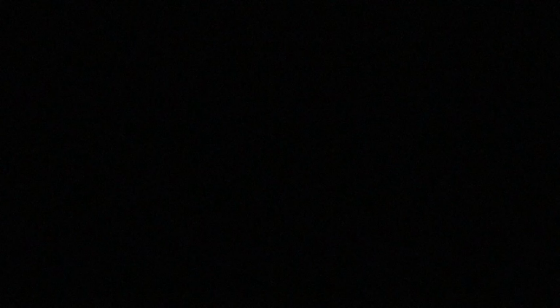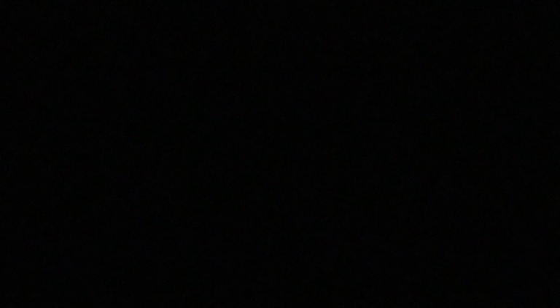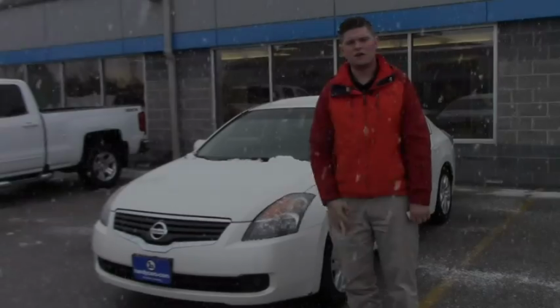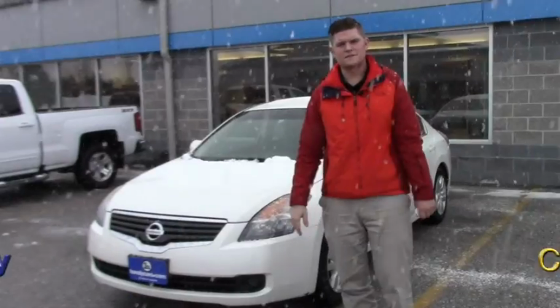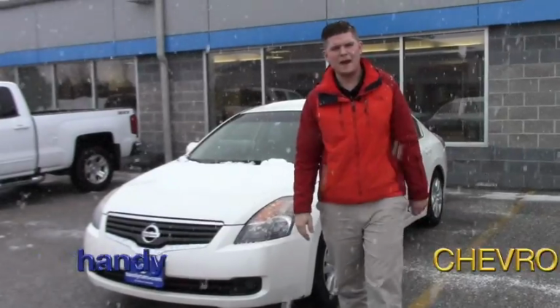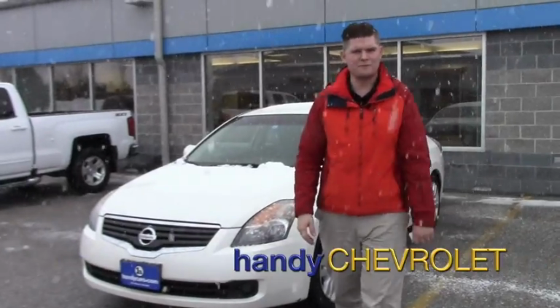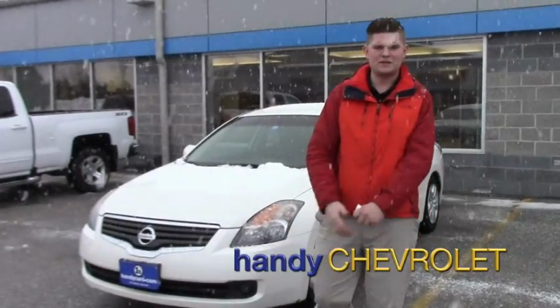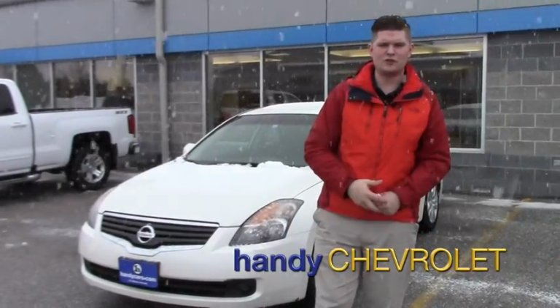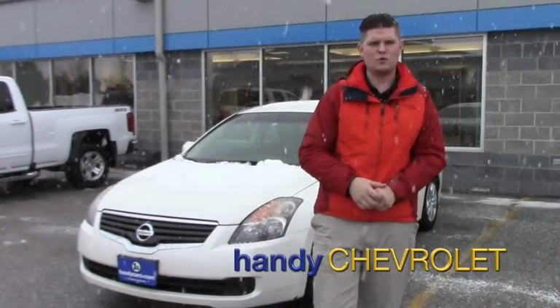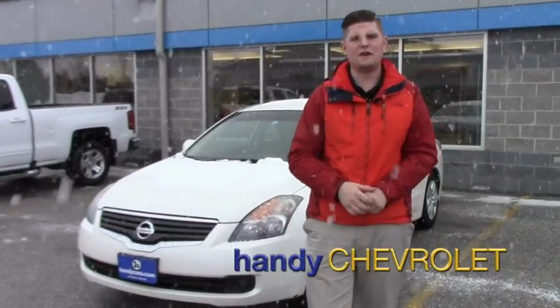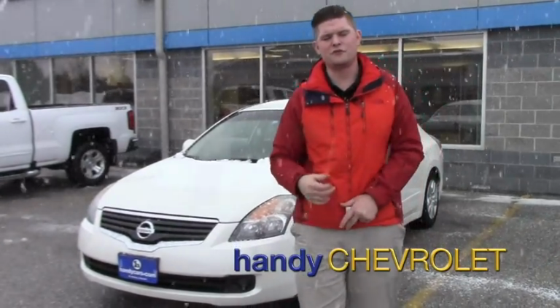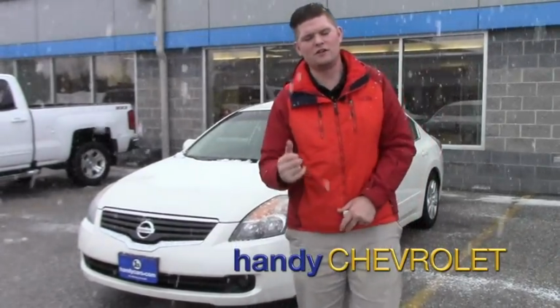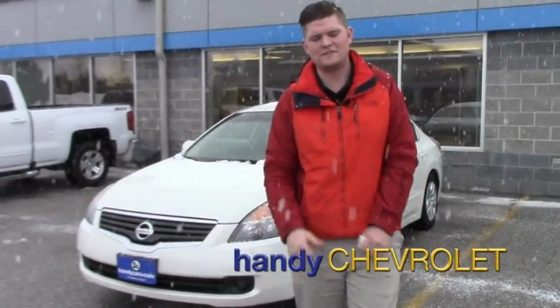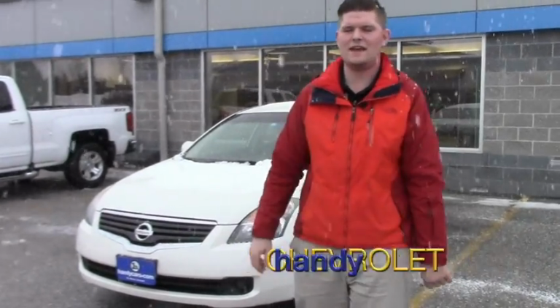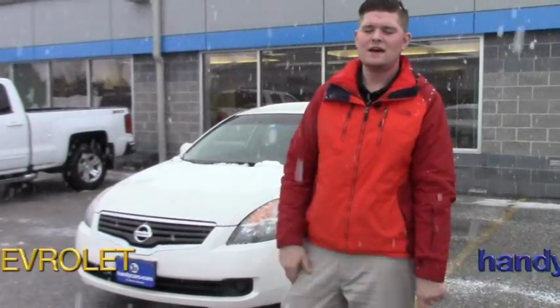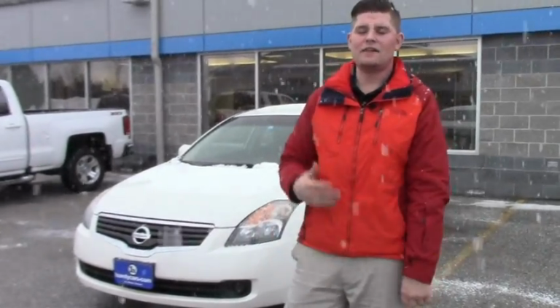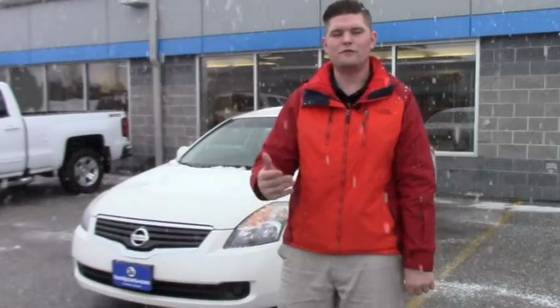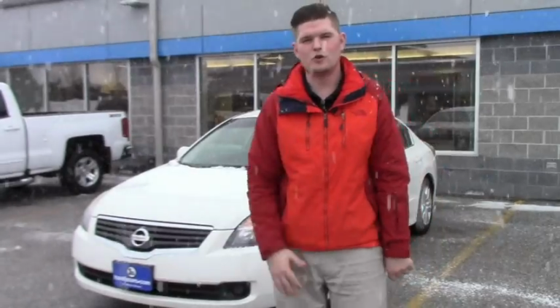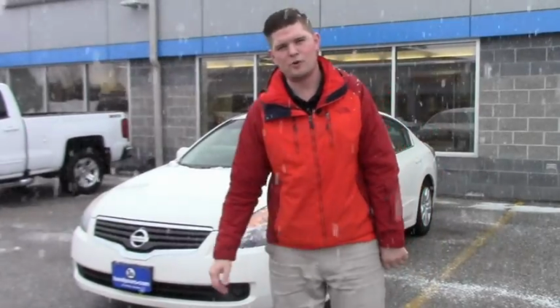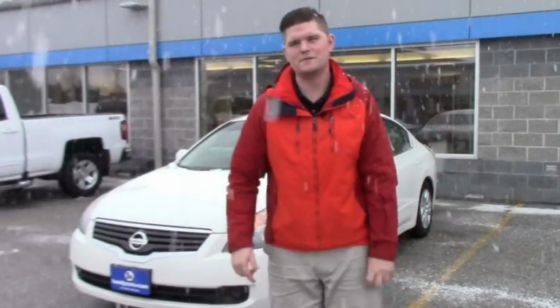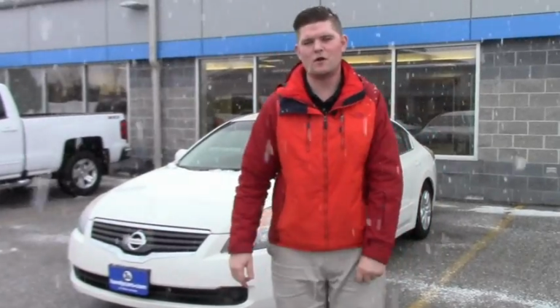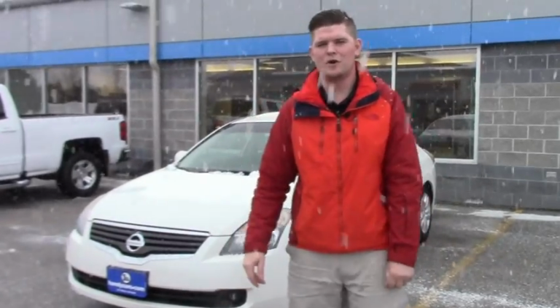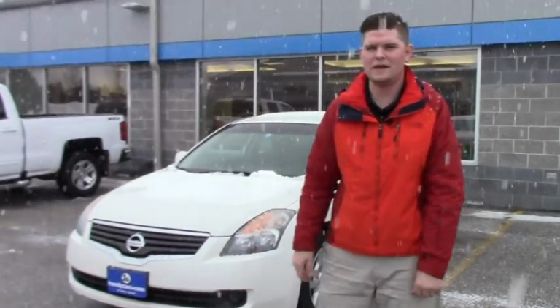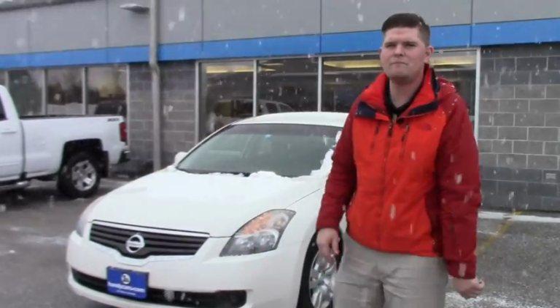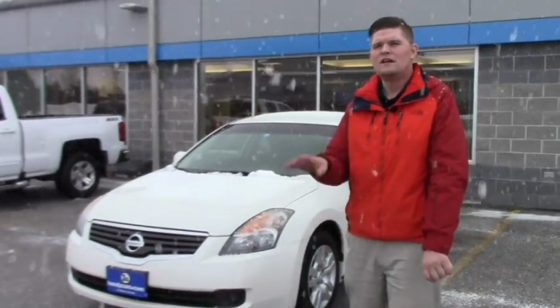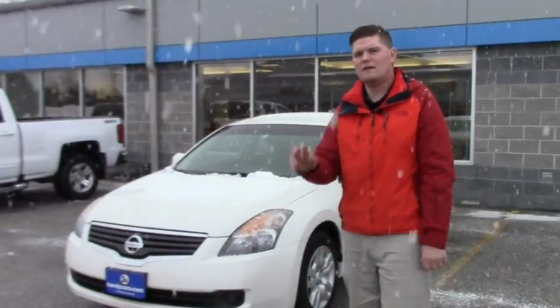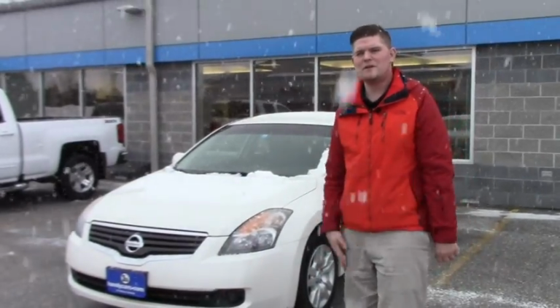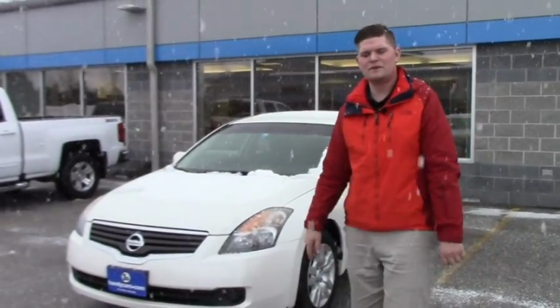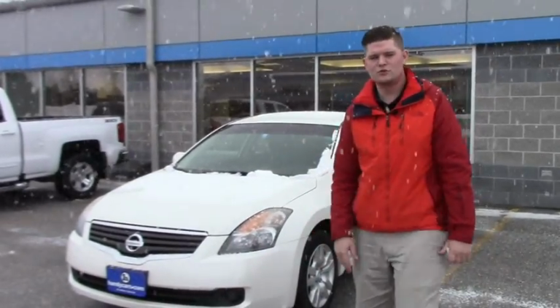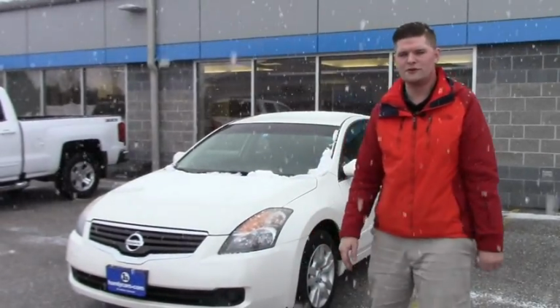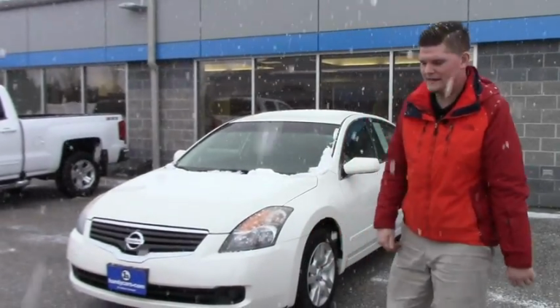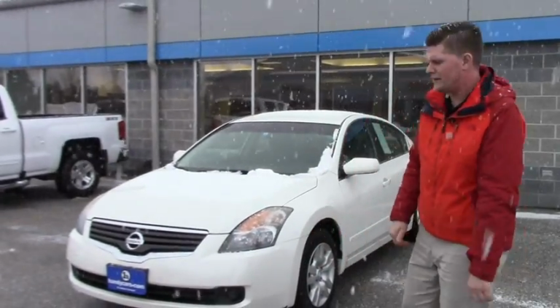Hey Sean, this is Matt from Handy Chevrolet. I want to thank you for calling in today. I look forward to our appointment tomorrow at 1pm — maybe a little bit sooner if you can get down here.